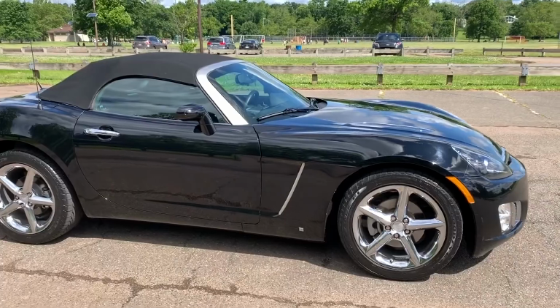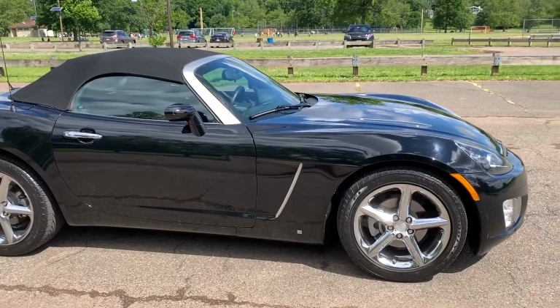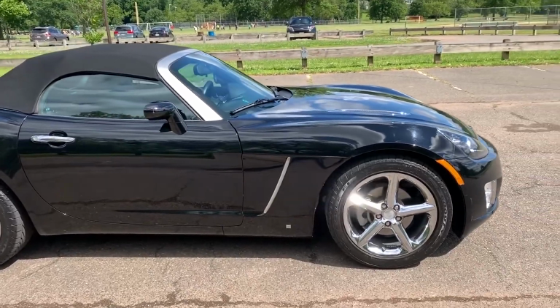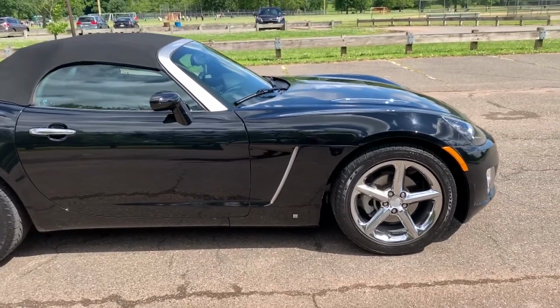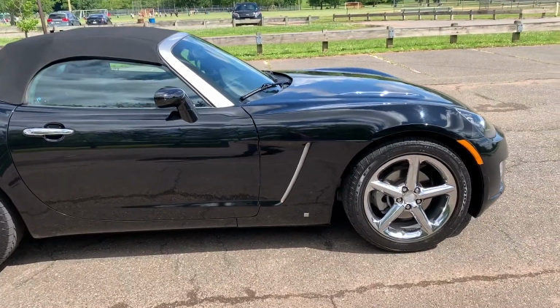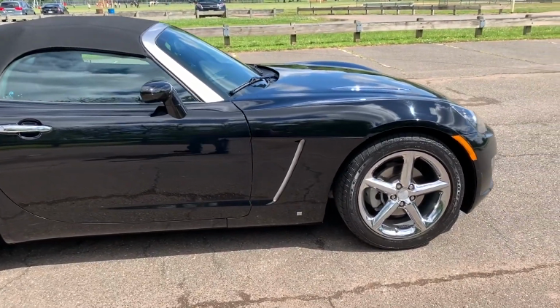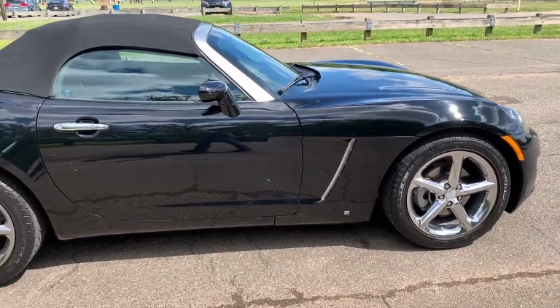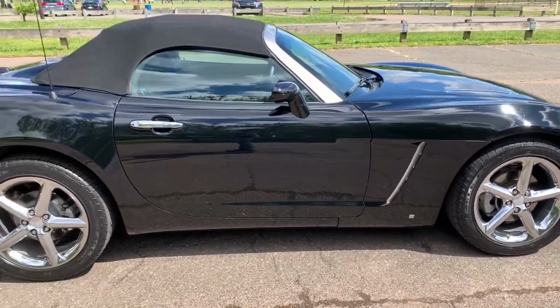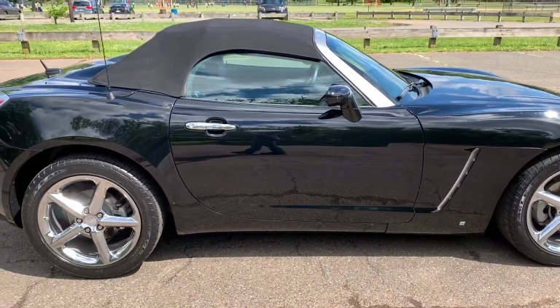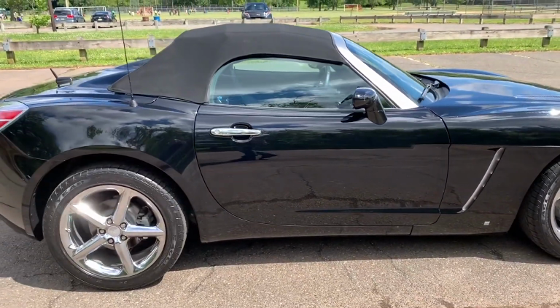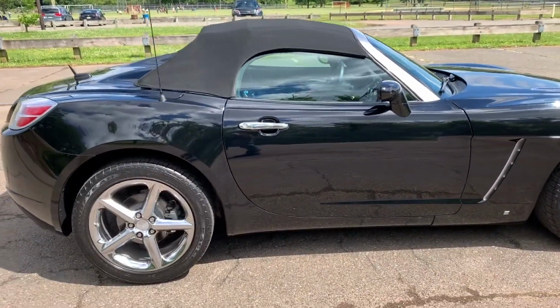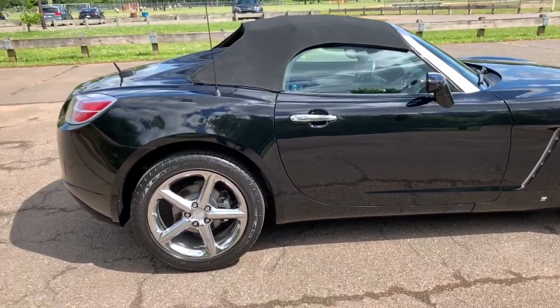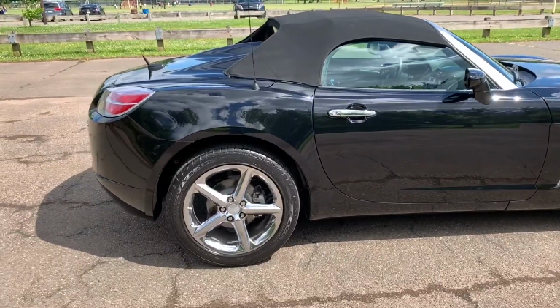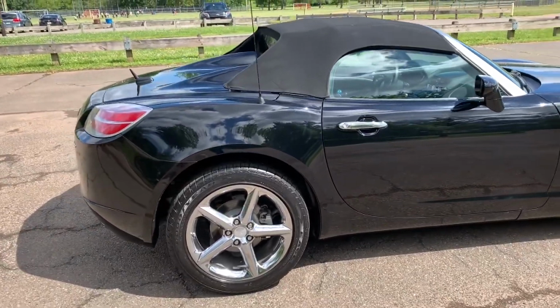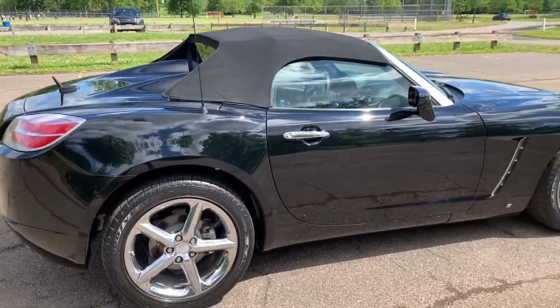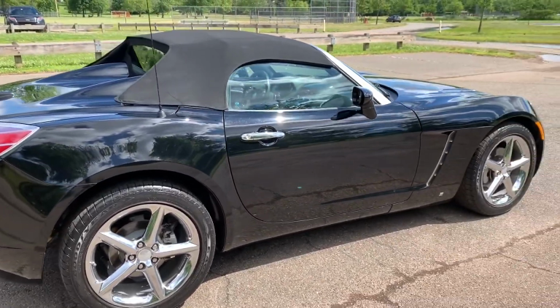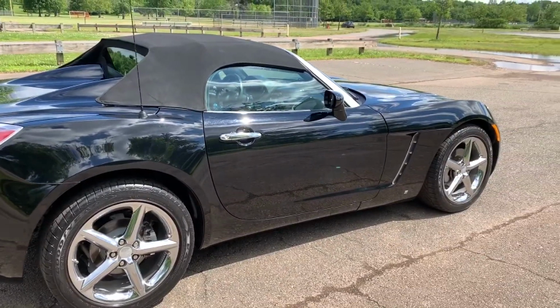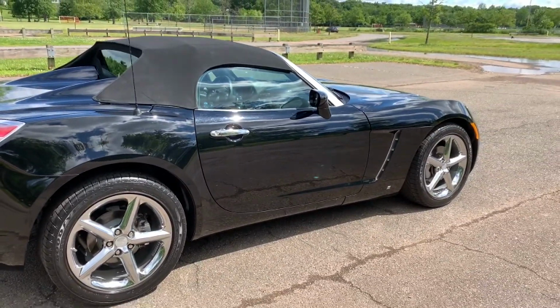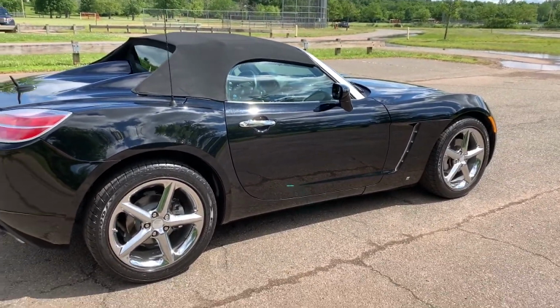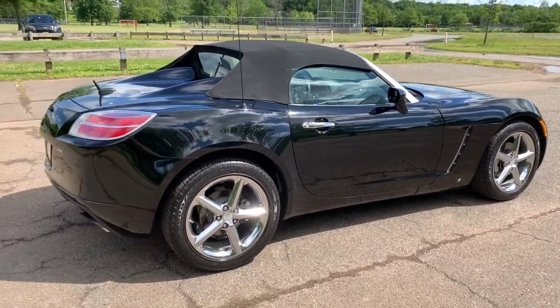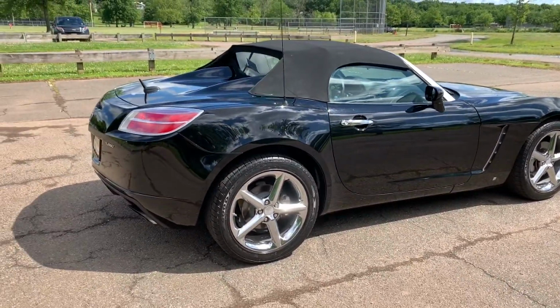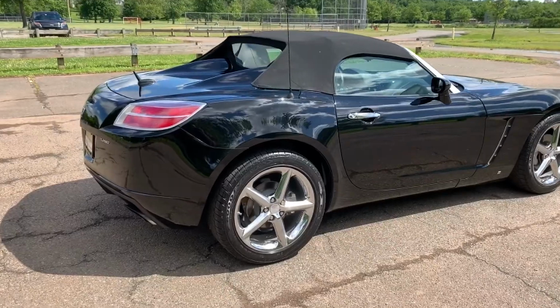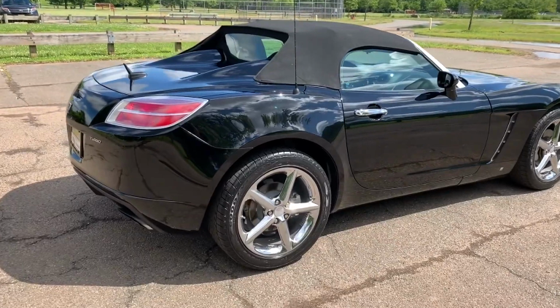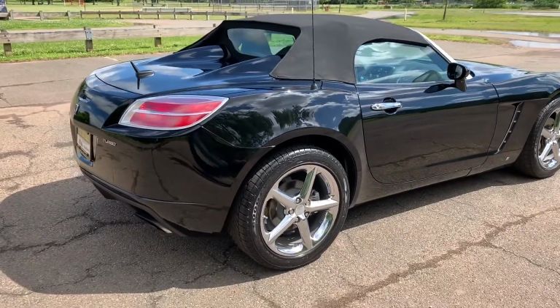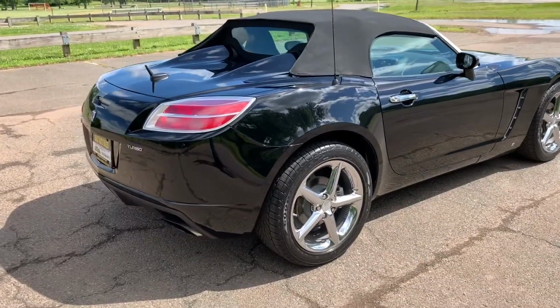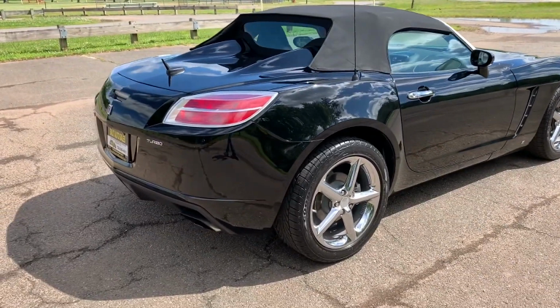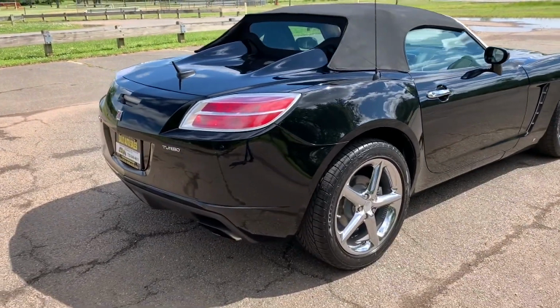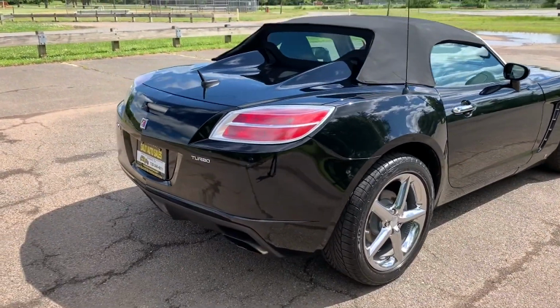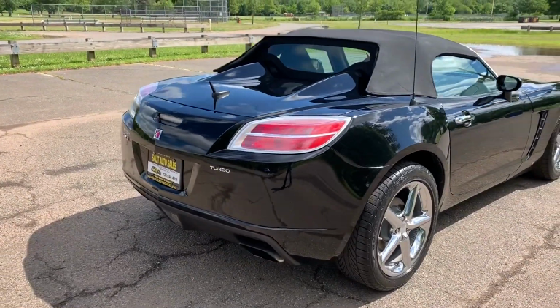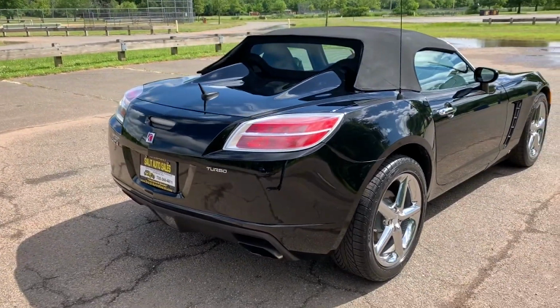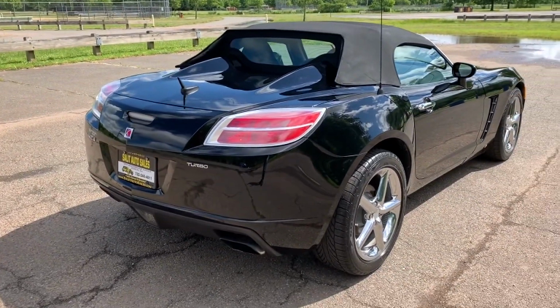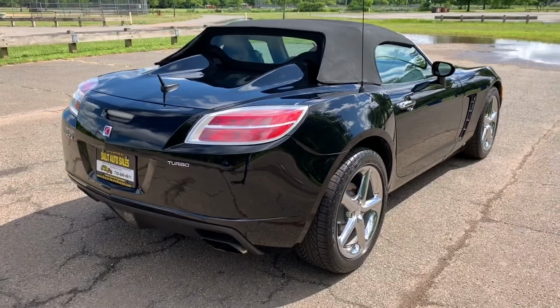We've found that these cars, when somebody buys them new, they're typically a second or third car — a summer car, just that fun car to drive around. That's why they have lower mileage, and that's why we find them. Nobody wants these with 100,000 miles on it, and this thing is immaculate.